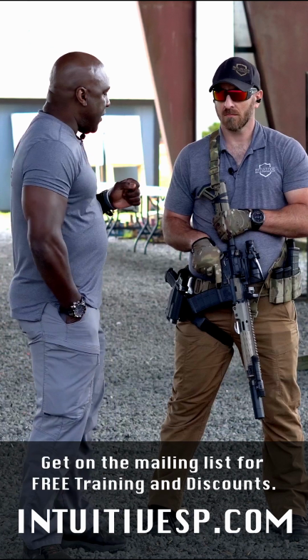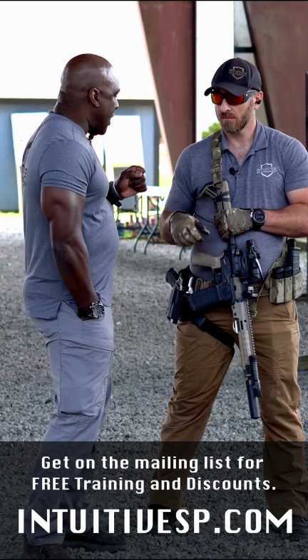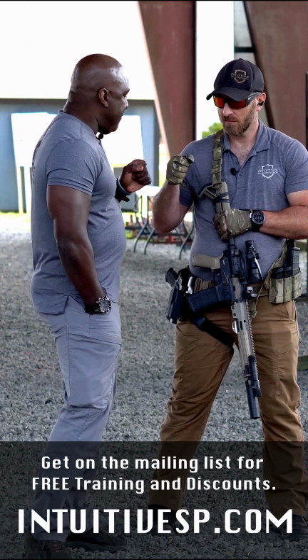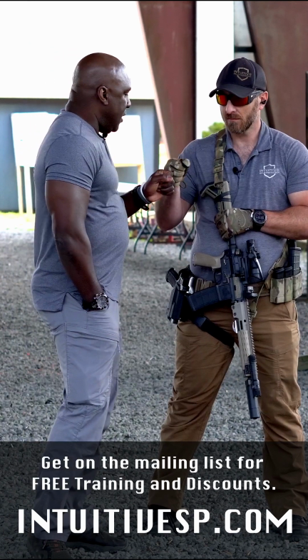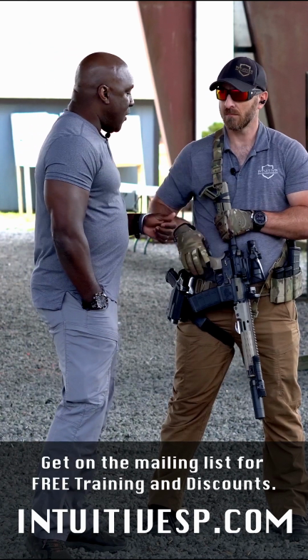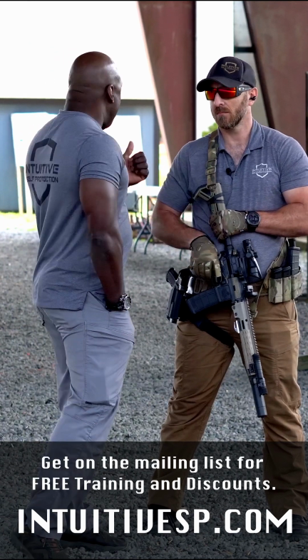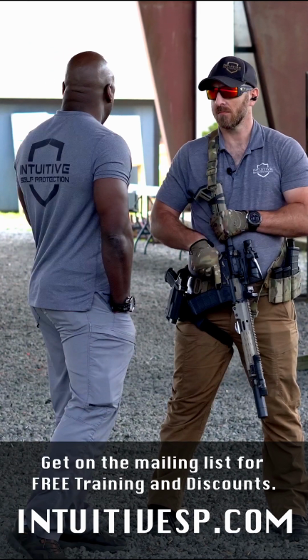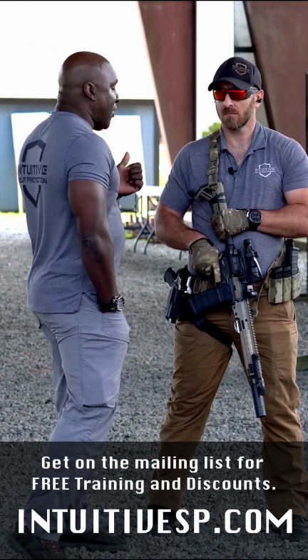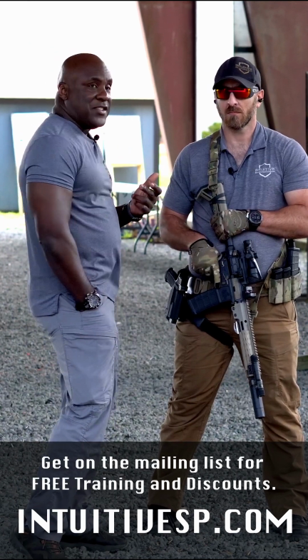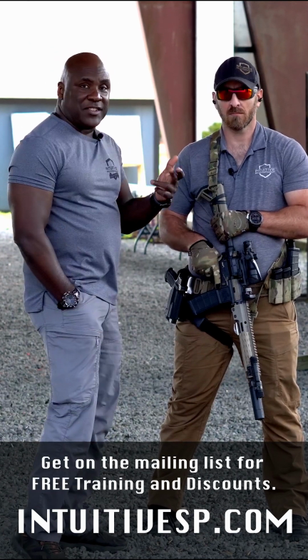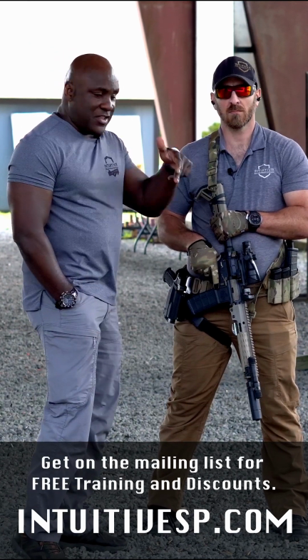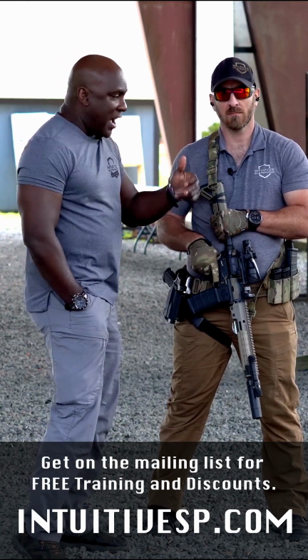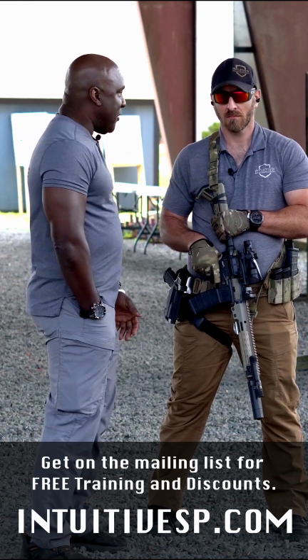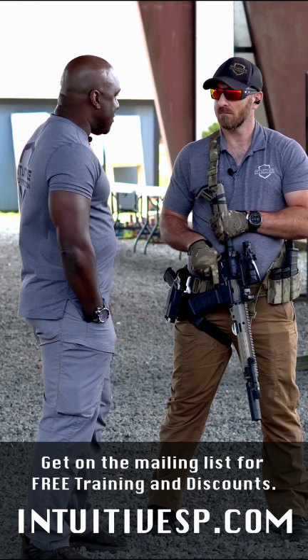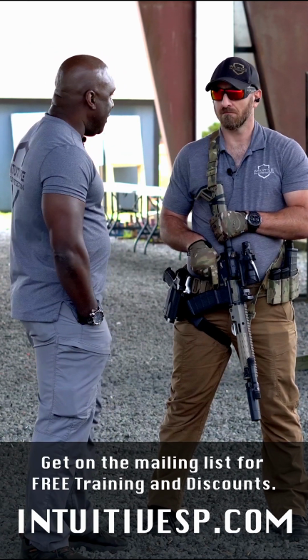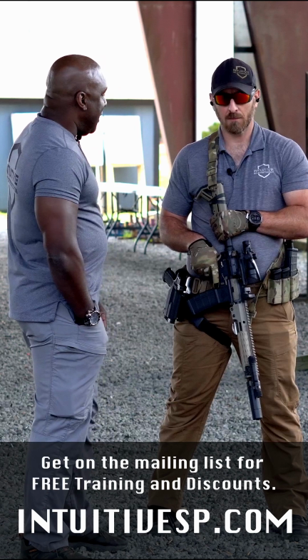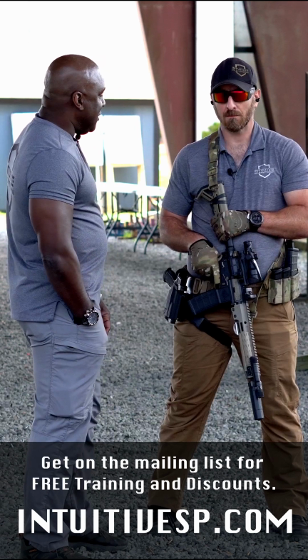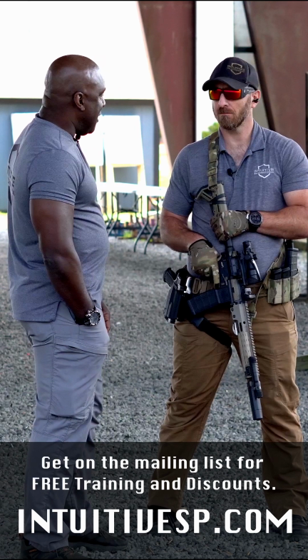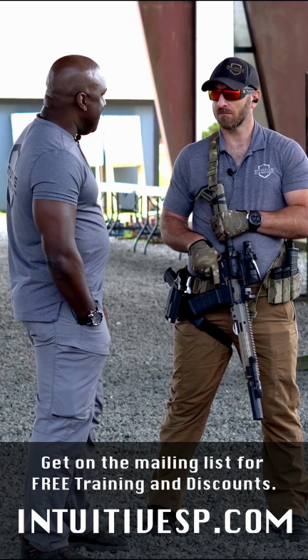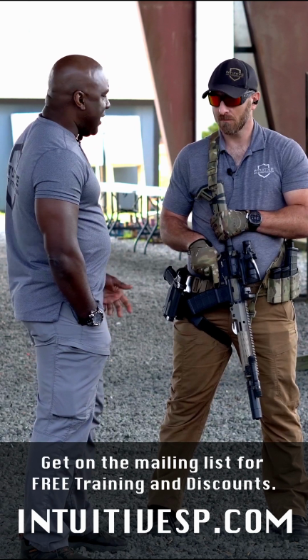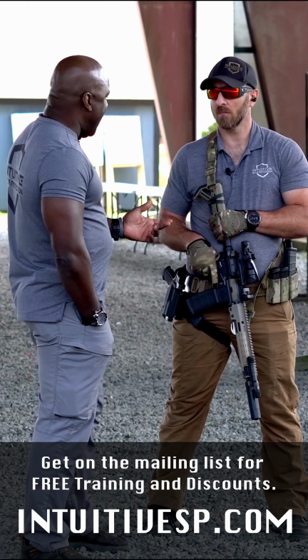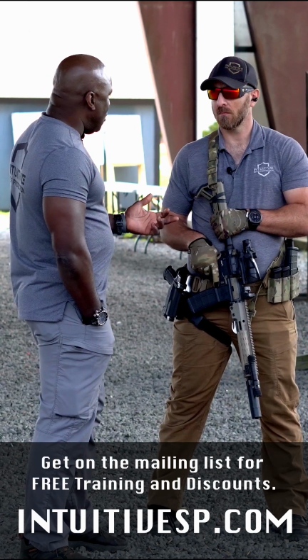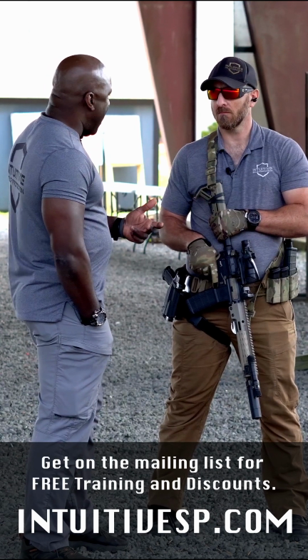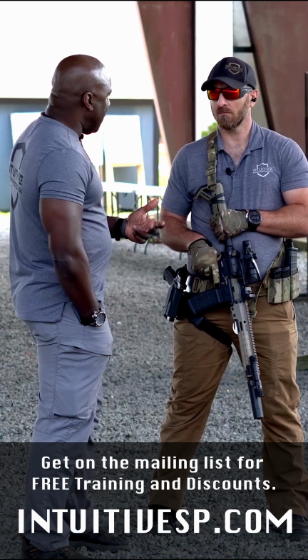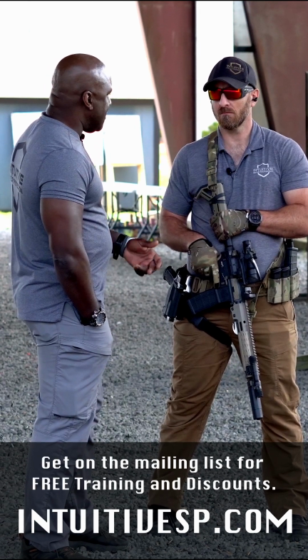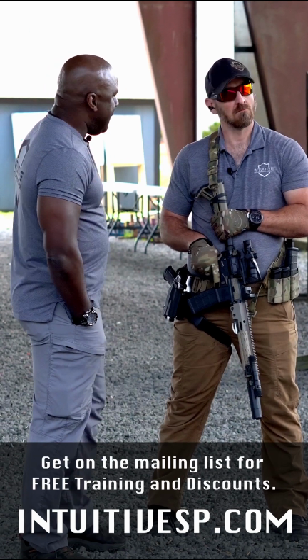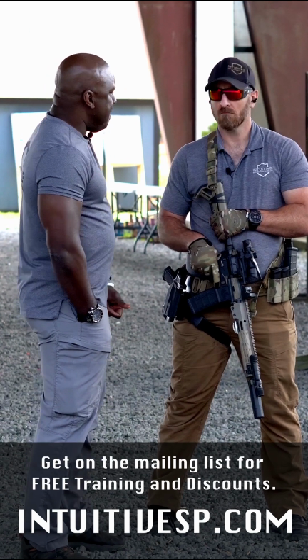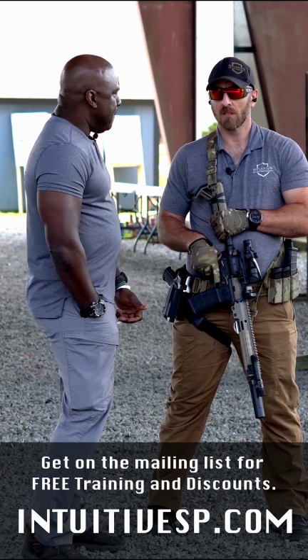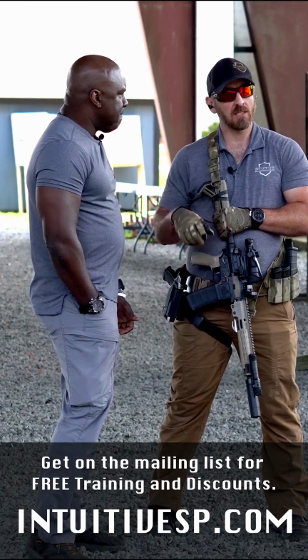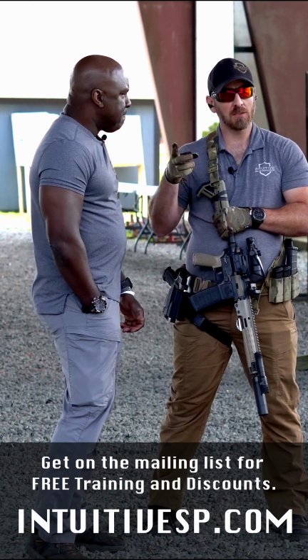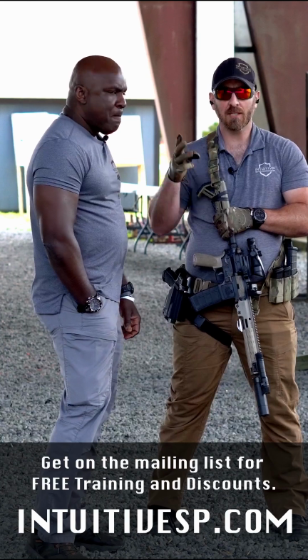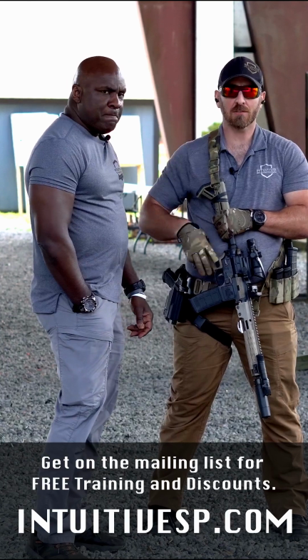Dan, thanks a lot. We've got a class here to teach today out on the range, so good stuff. Any closing comments? Stay safe, stay smart, stay tactical.